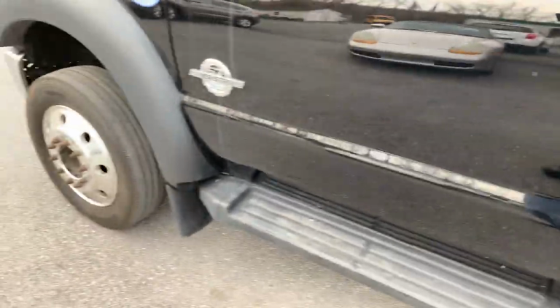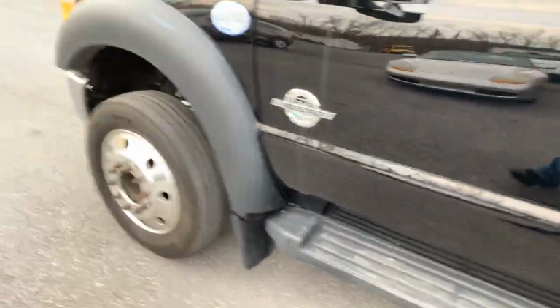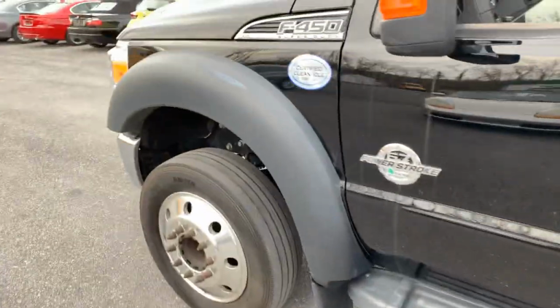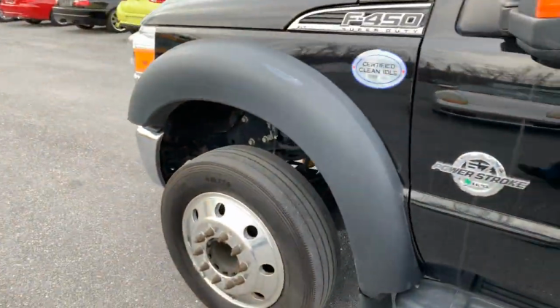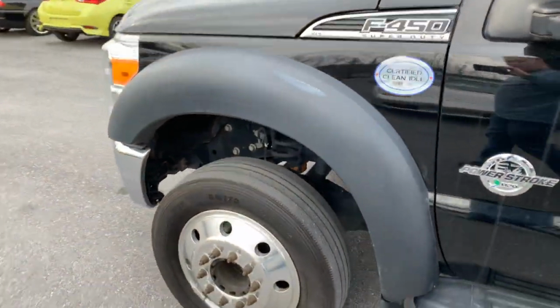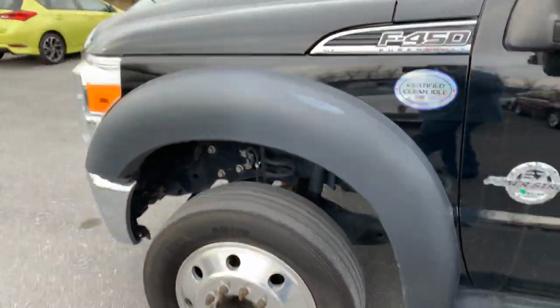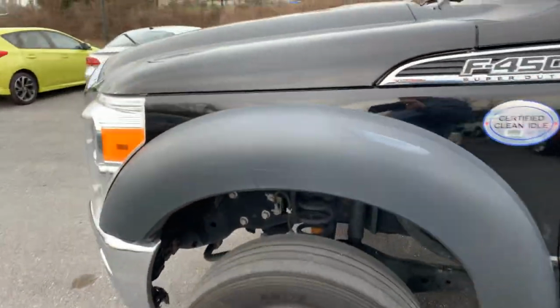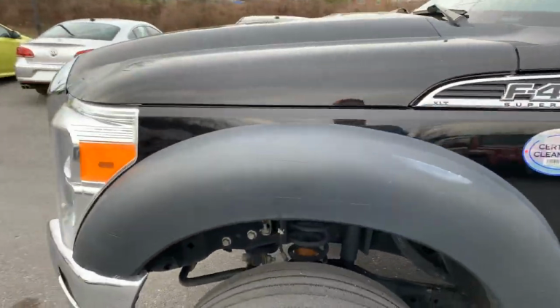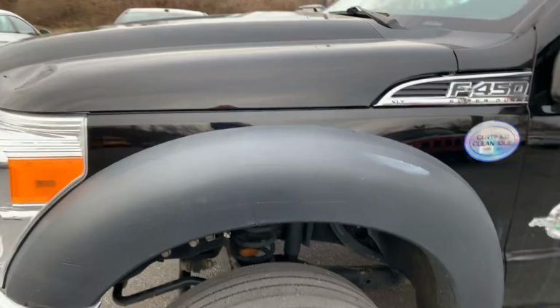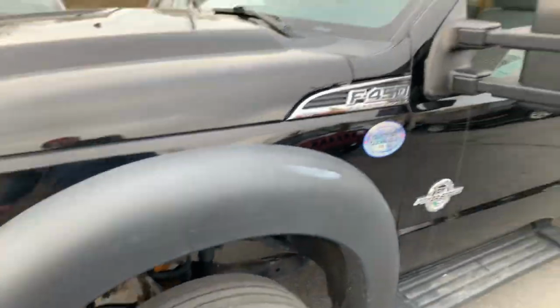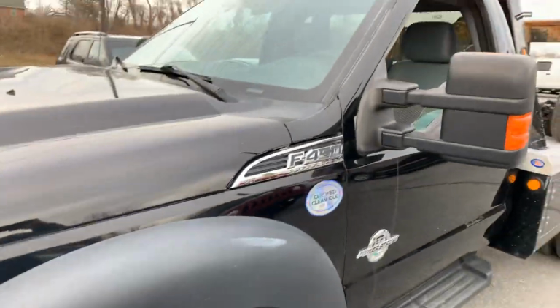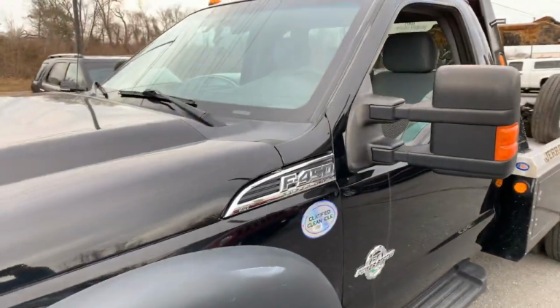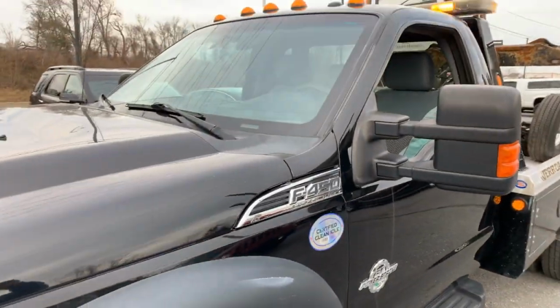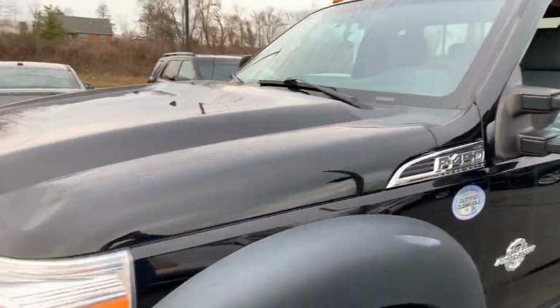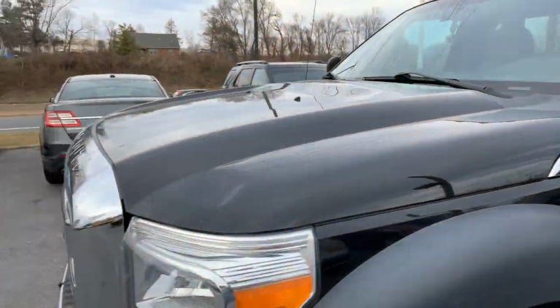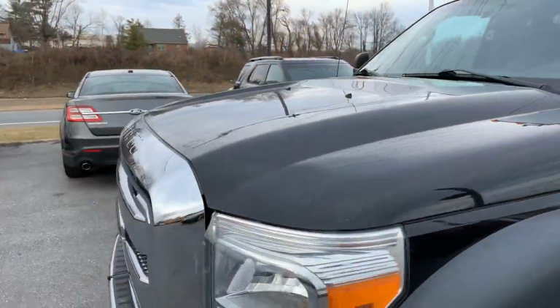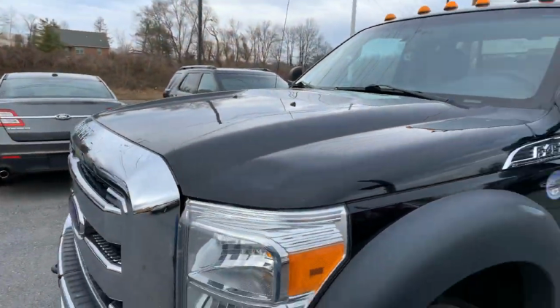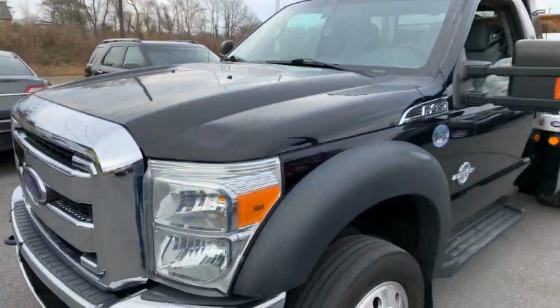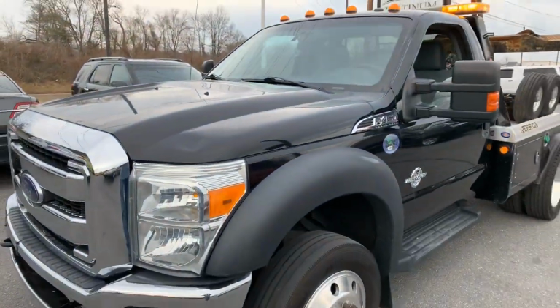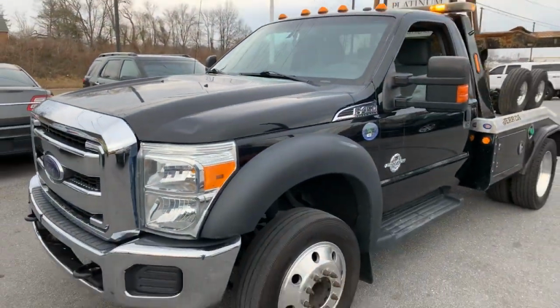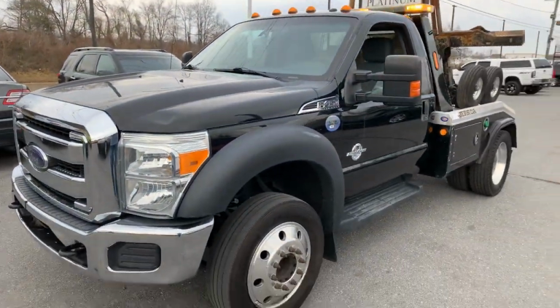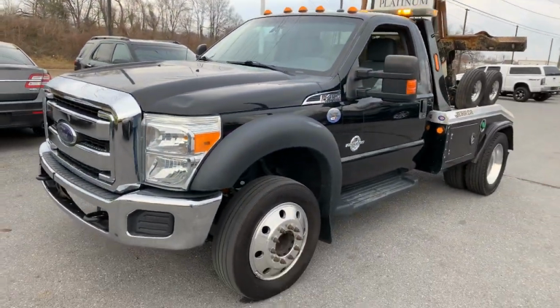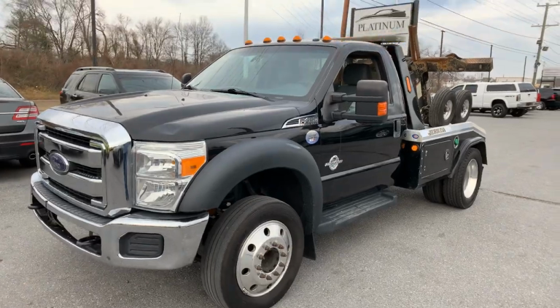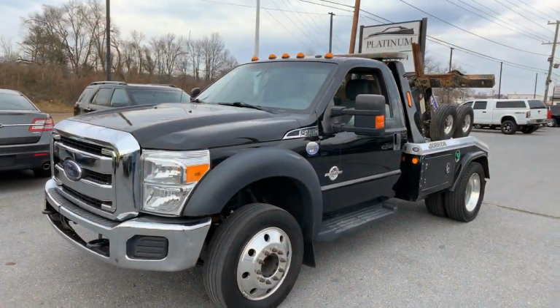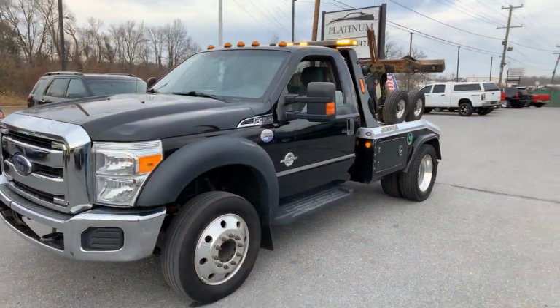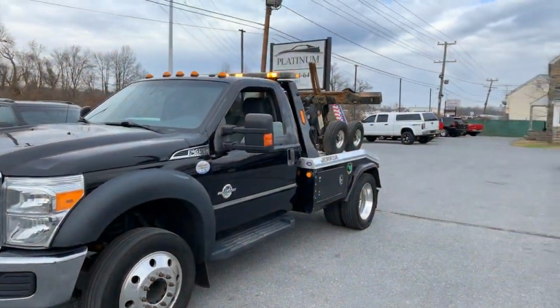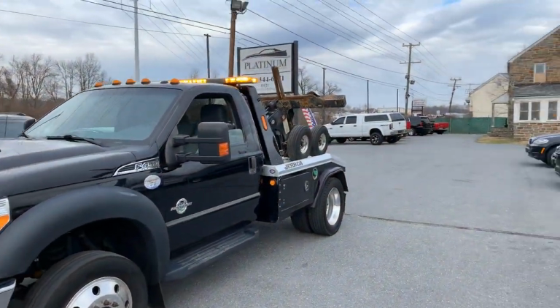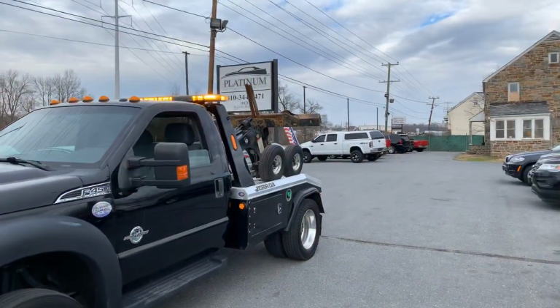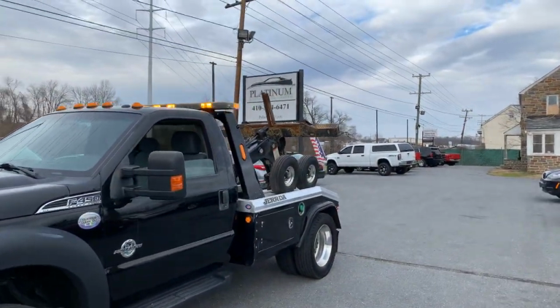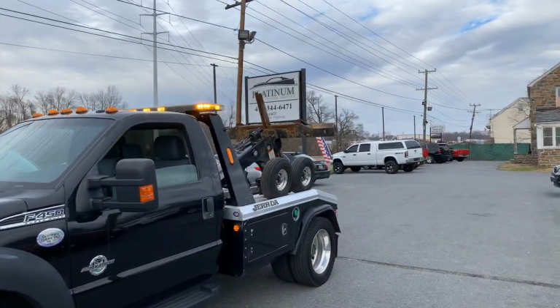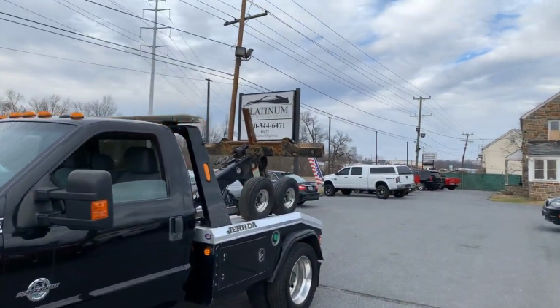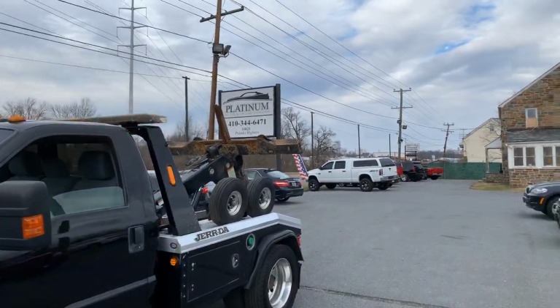Overall the truck is in good shape. Like I said, it does have 202,000 miles on it and the windshield is in good condition. Good luck bidding, guys — Platinum Auto and Truck. Make sure you call if you have any questions.